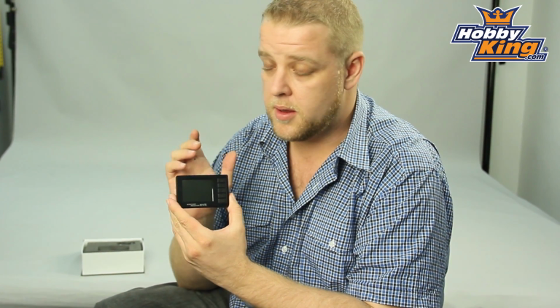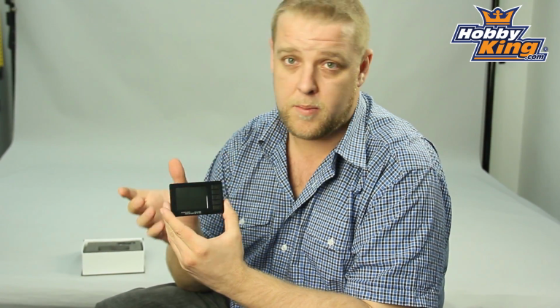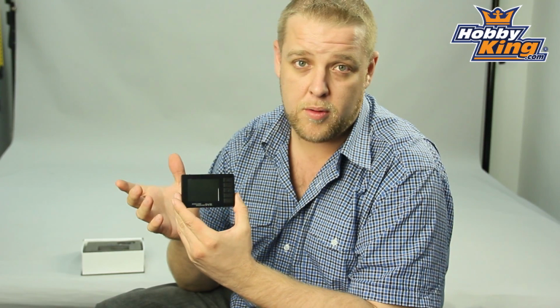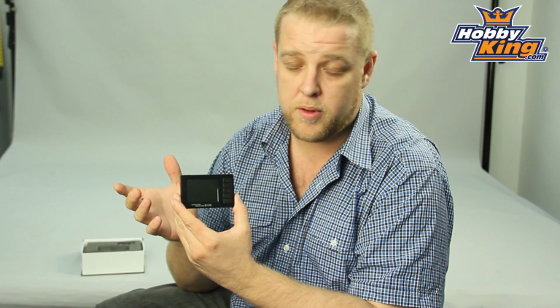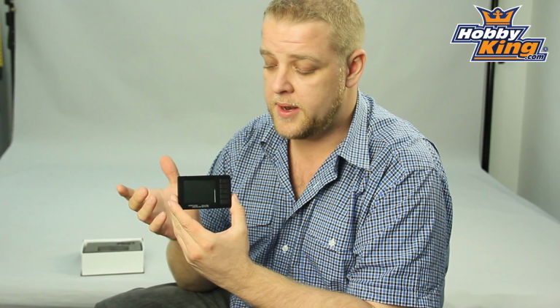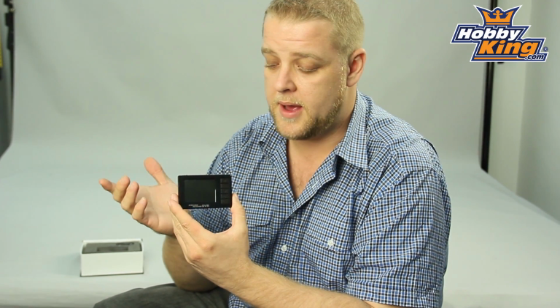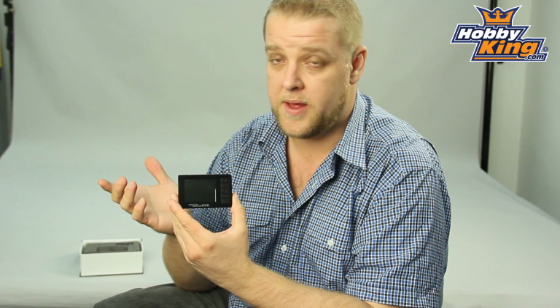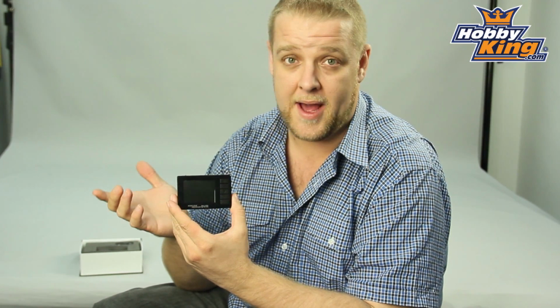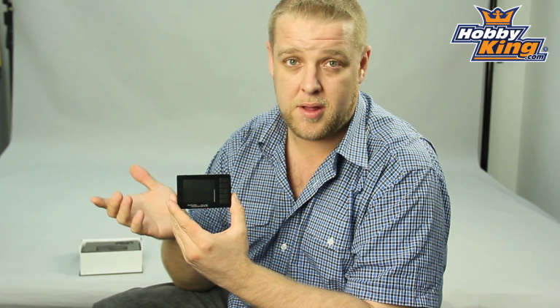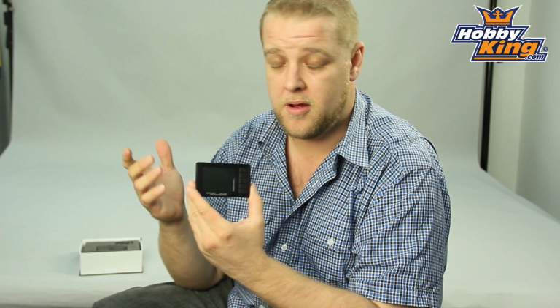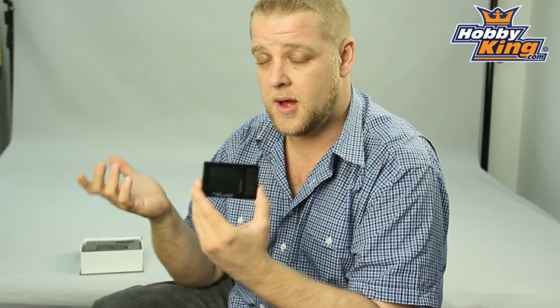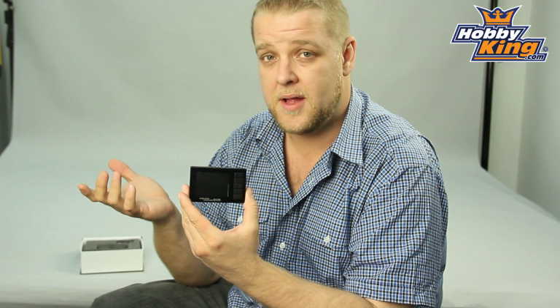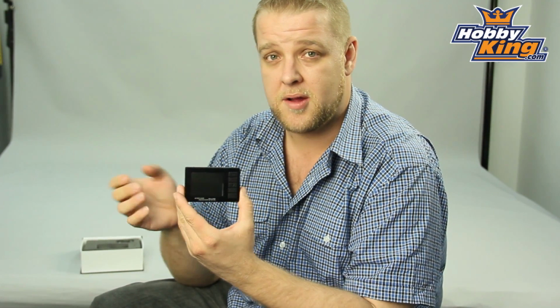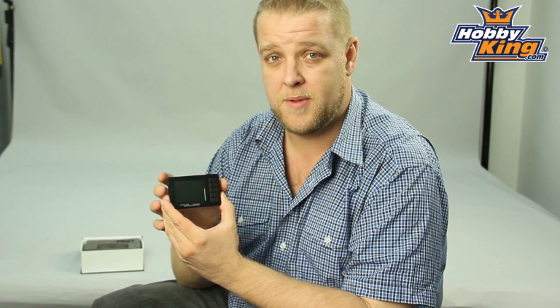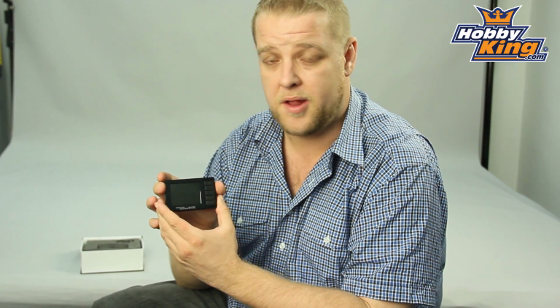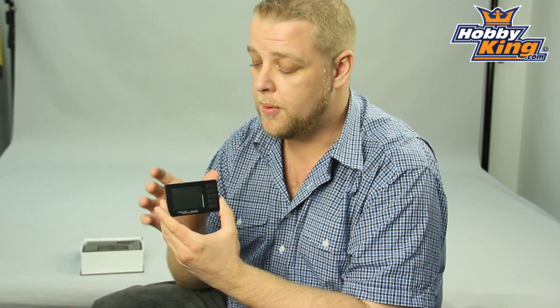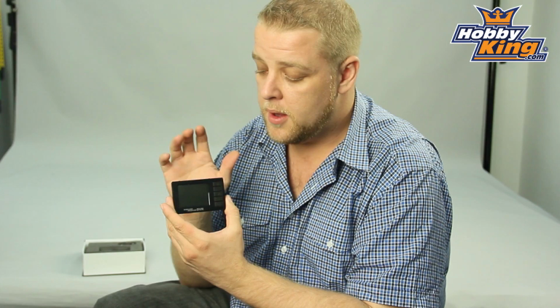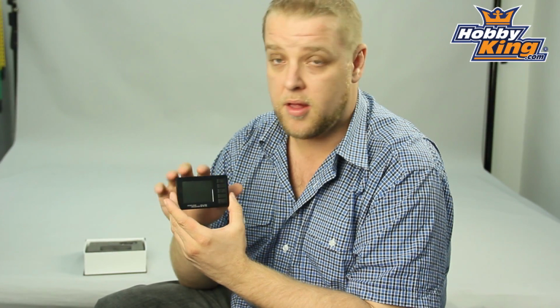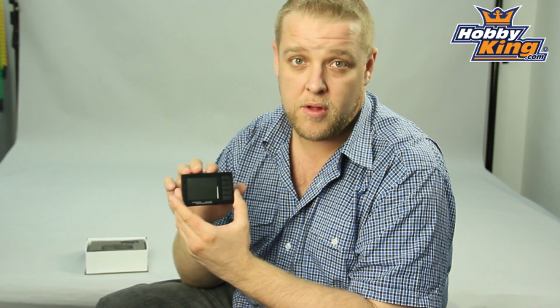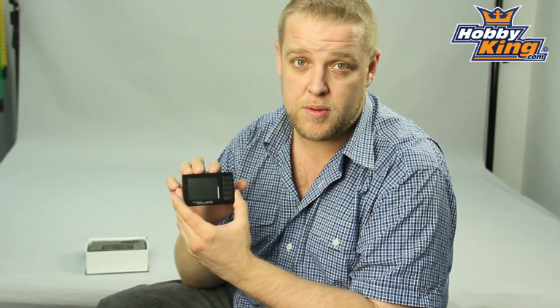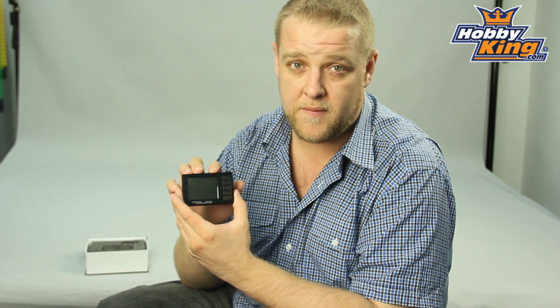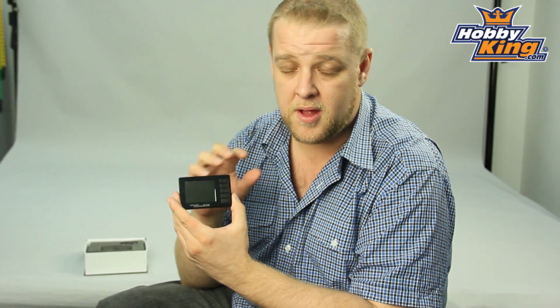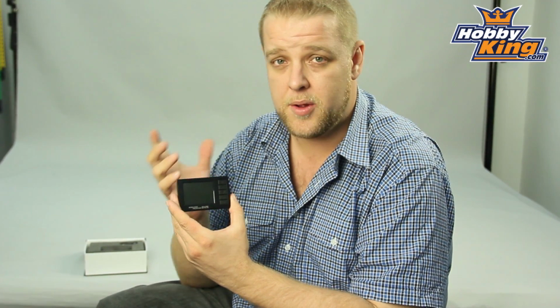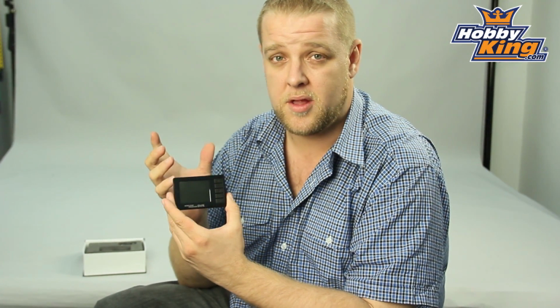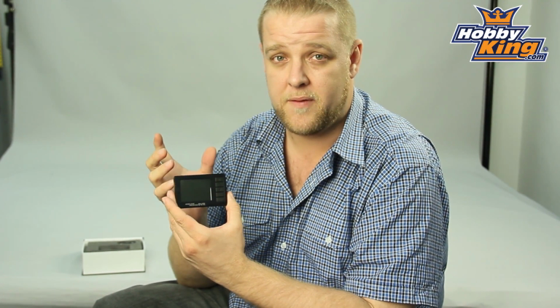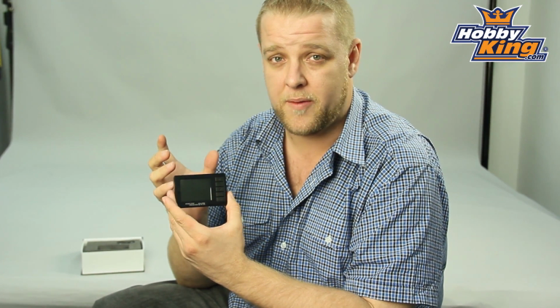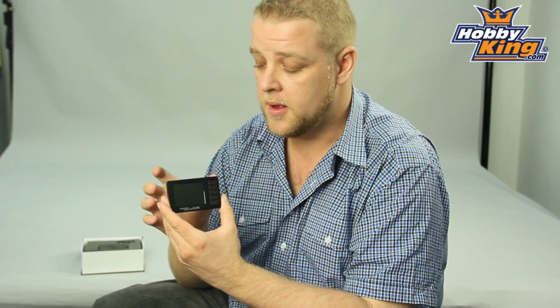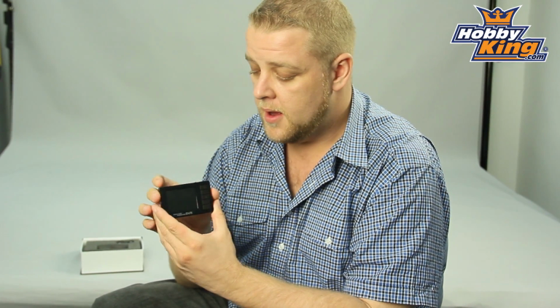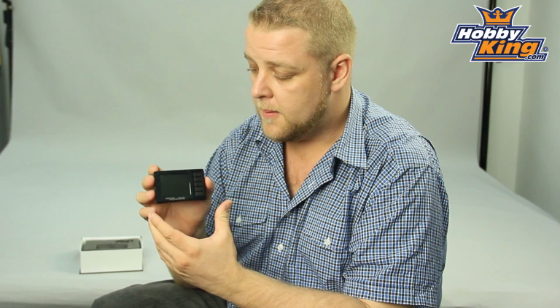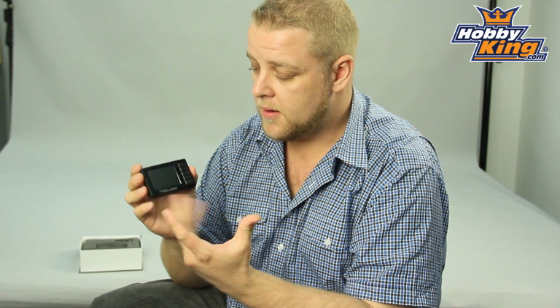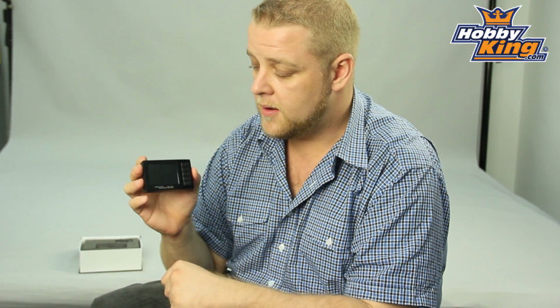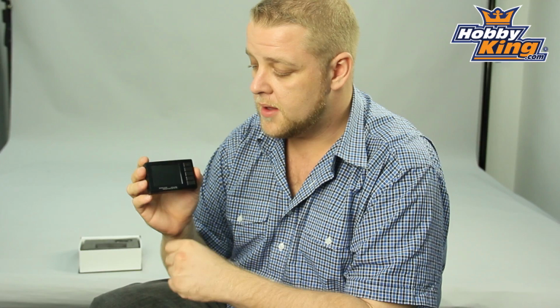Your goggles will need AV out. So the Fat Shark system, as an example, you can still use with this device even though it uses a different frequency. But it's a great little gadget.